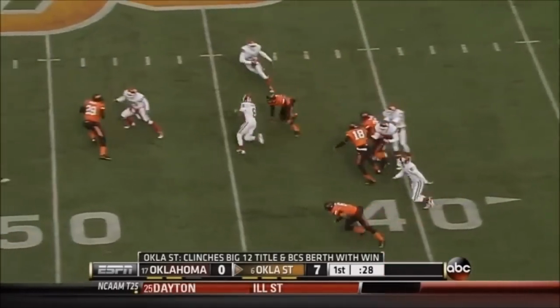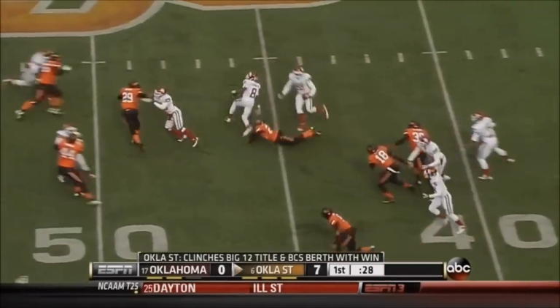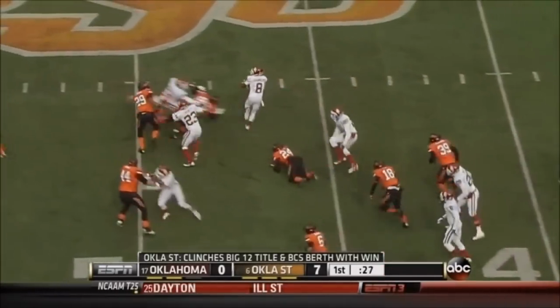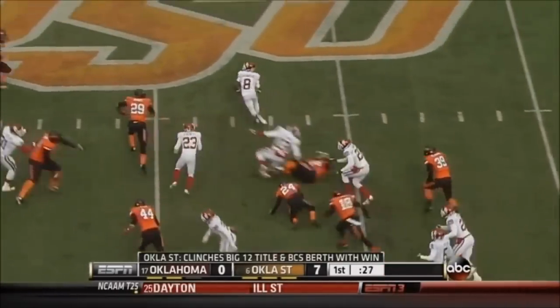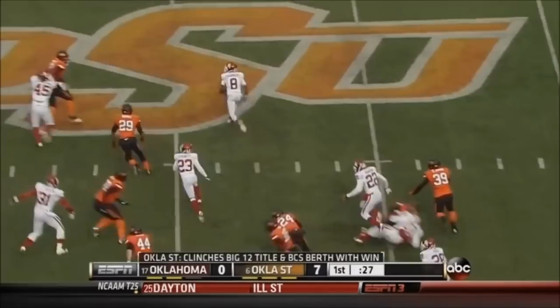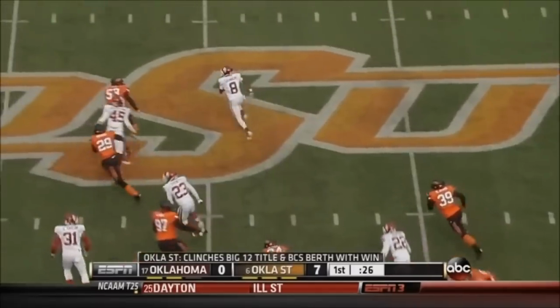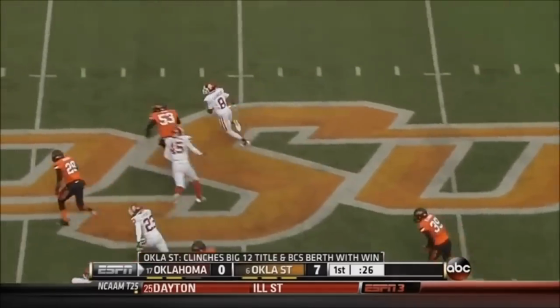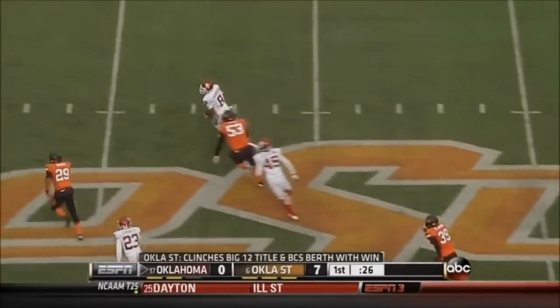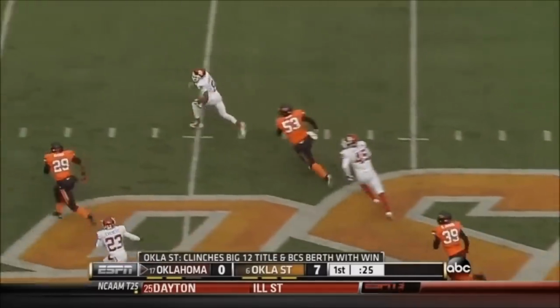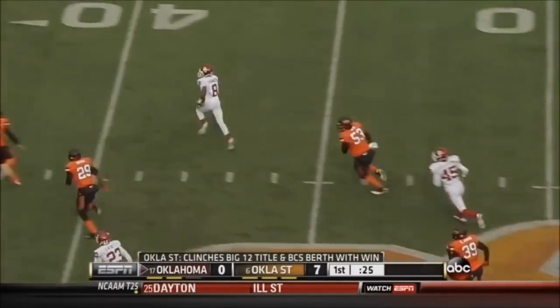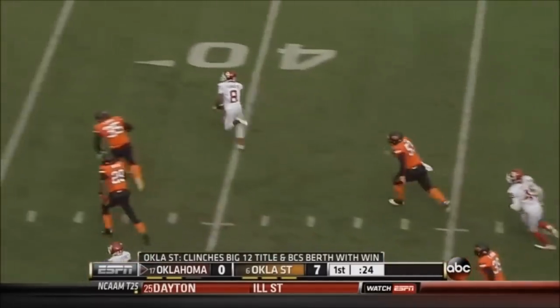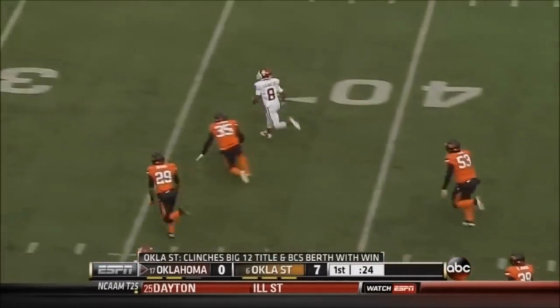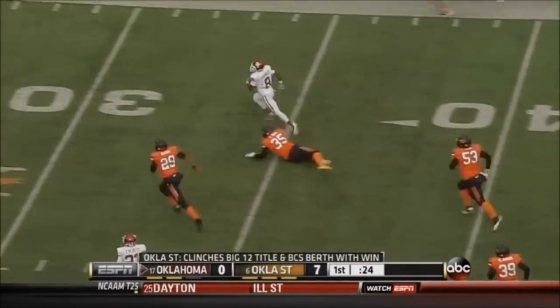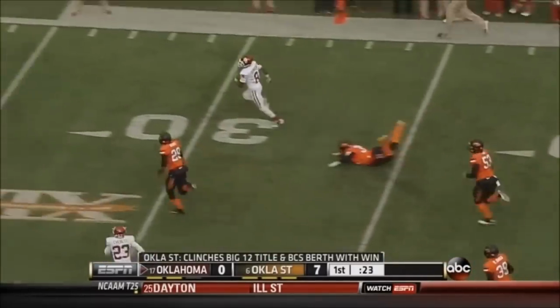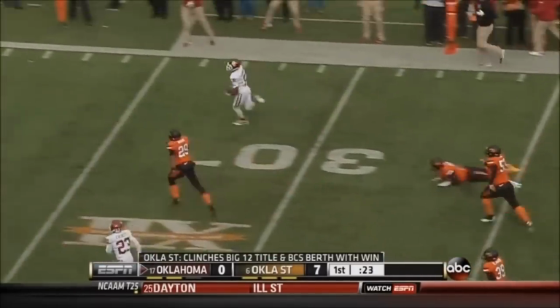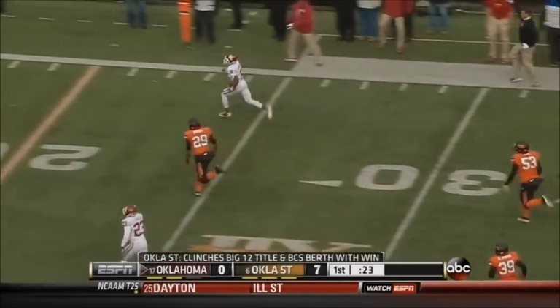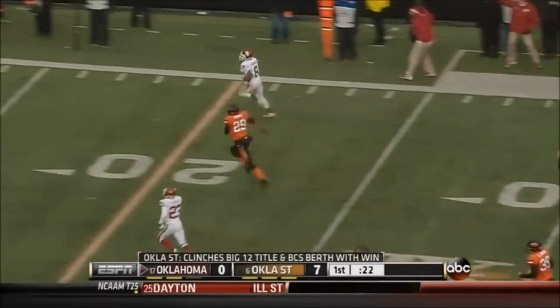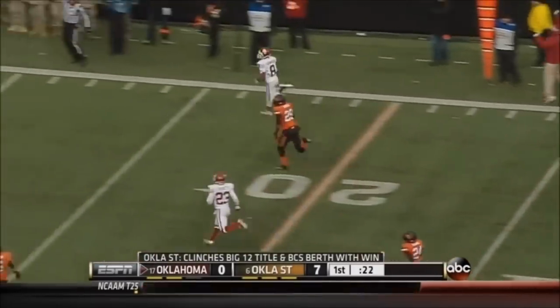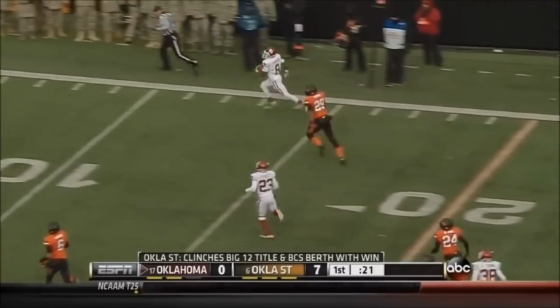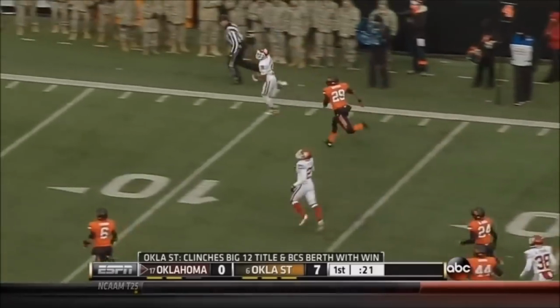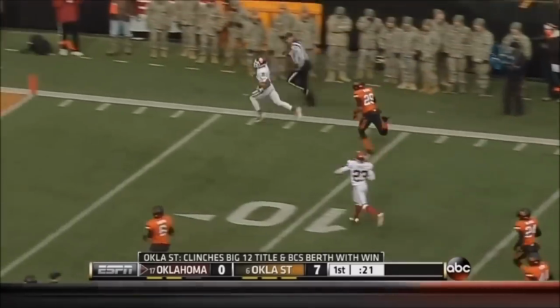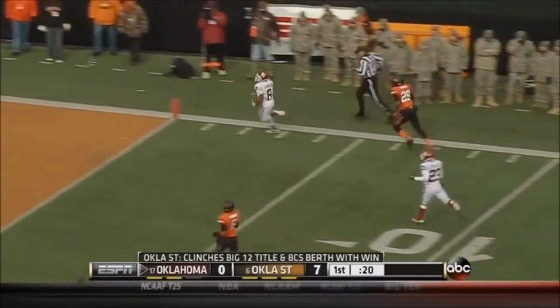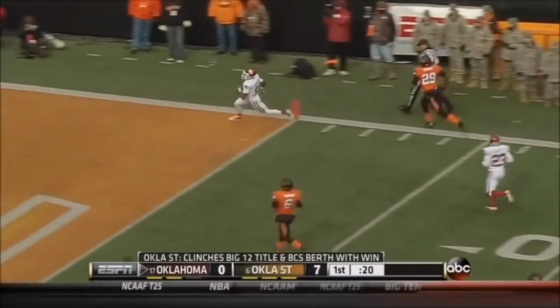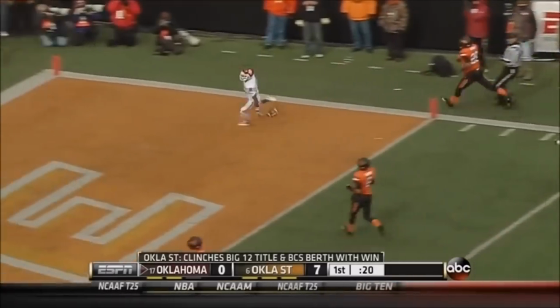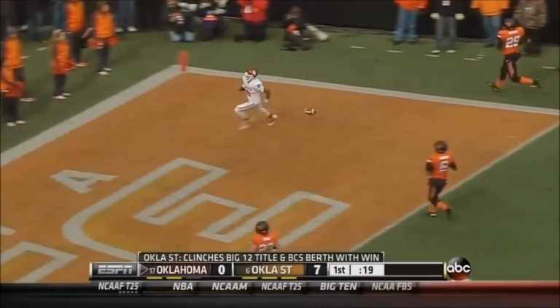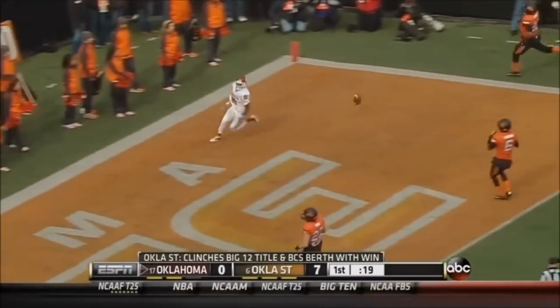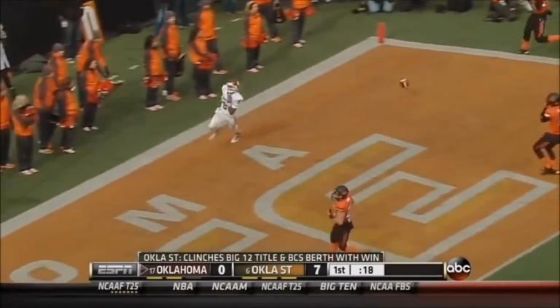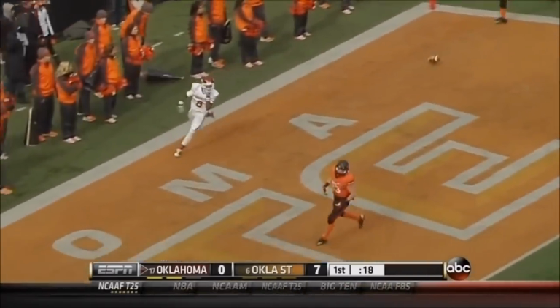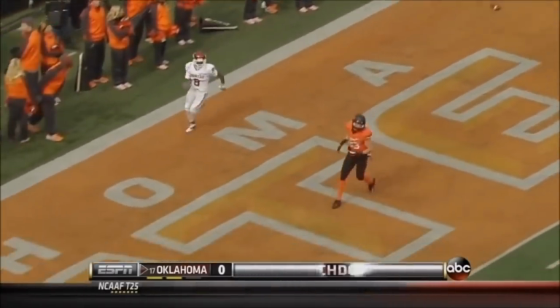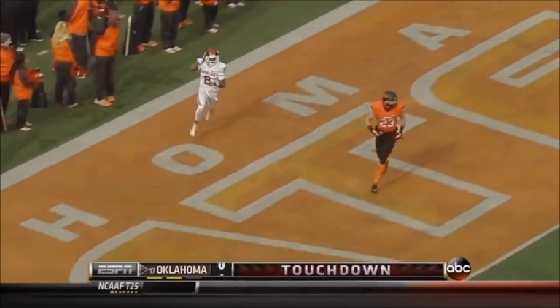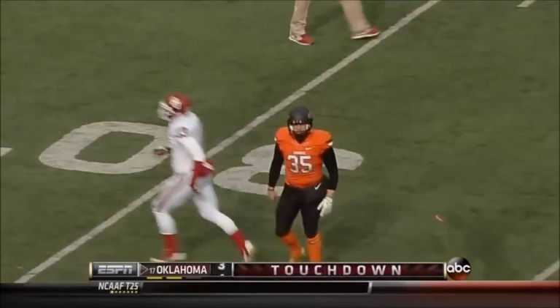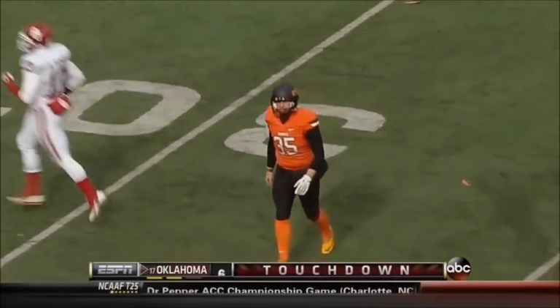Up the middle to the 40, 45, outside he goes to the 50 — he's got open space! To the 40, down the sidelines, 30, to the 20 — he's gonna score! Into the end zone, Jalen Saunders — touchdown, Sooners!